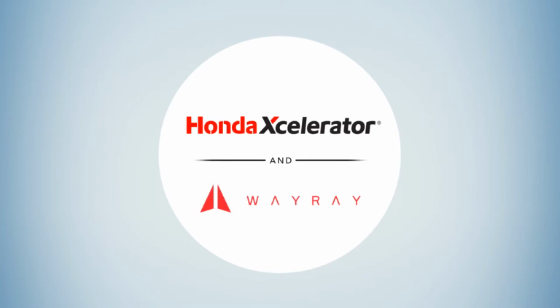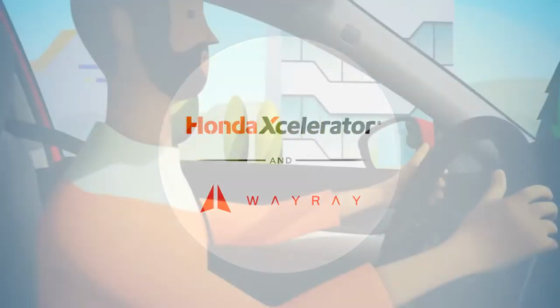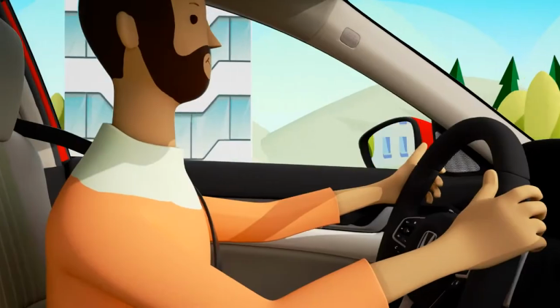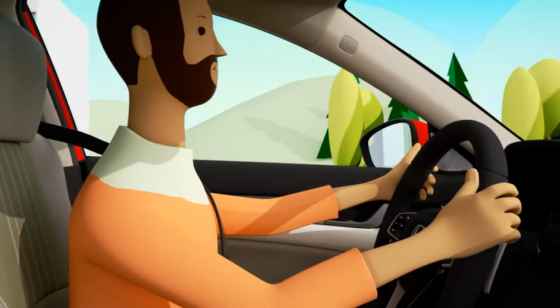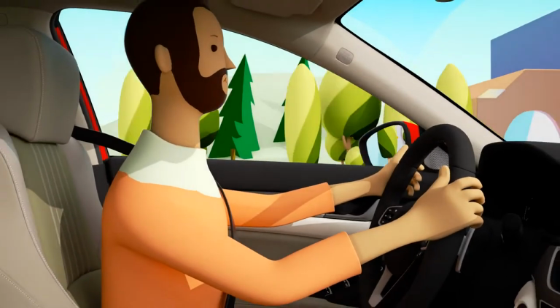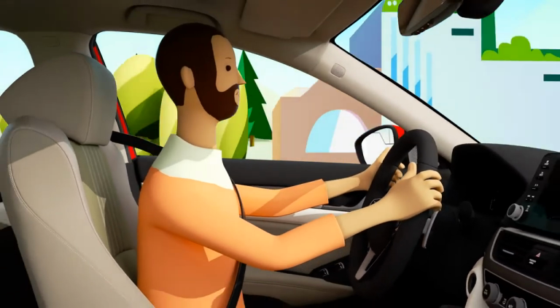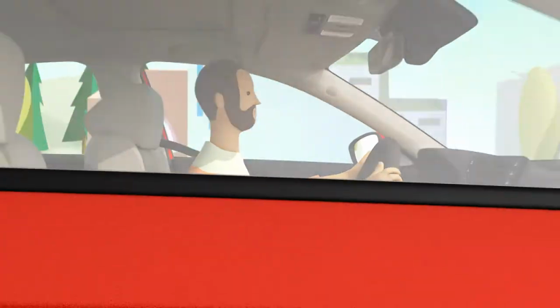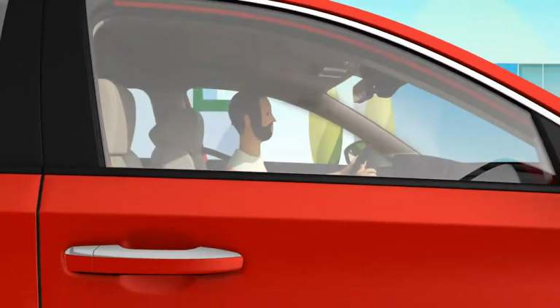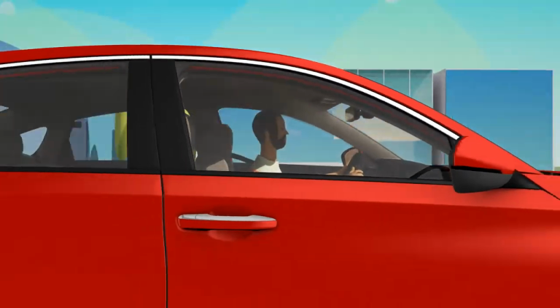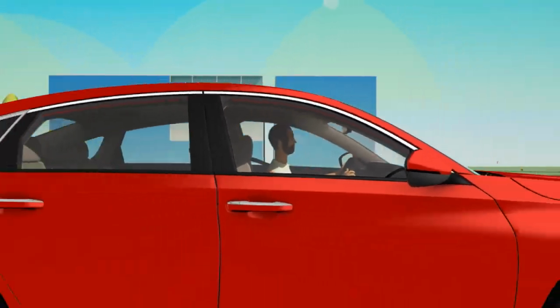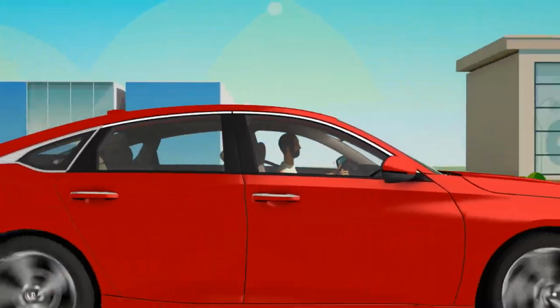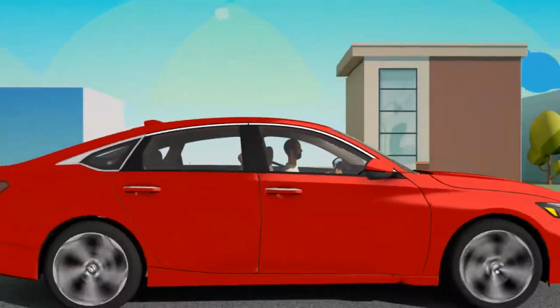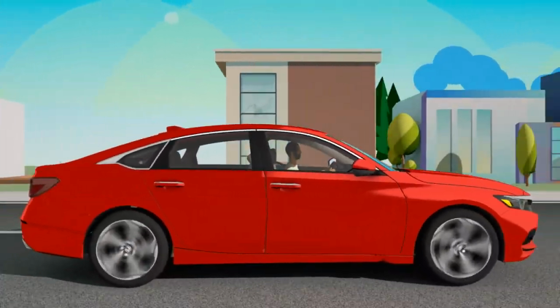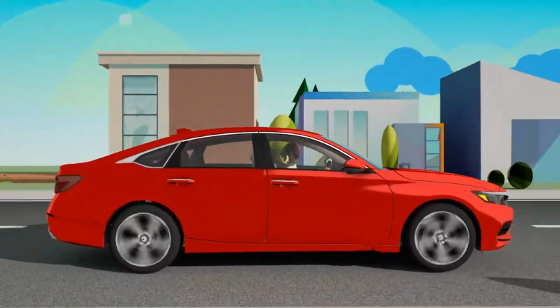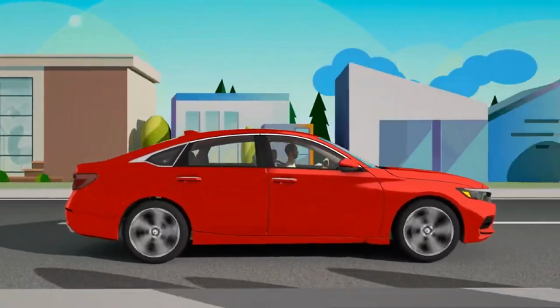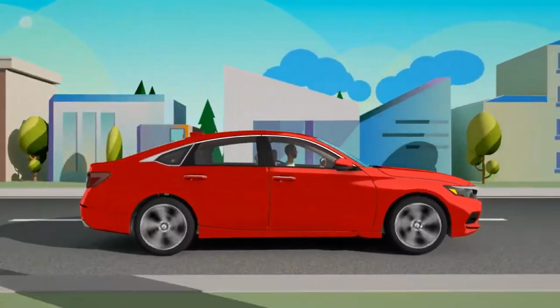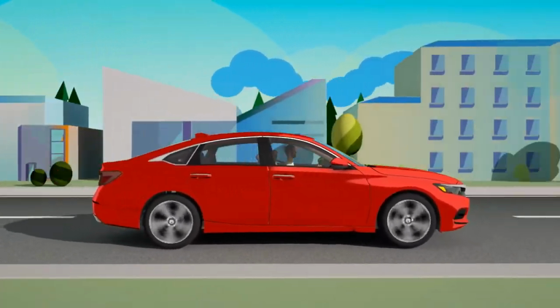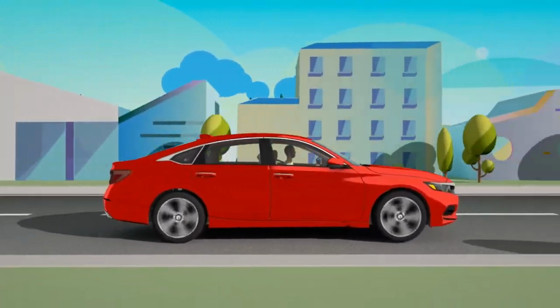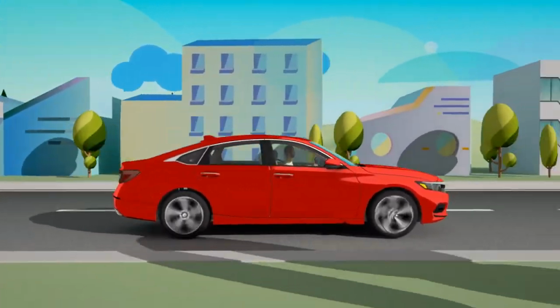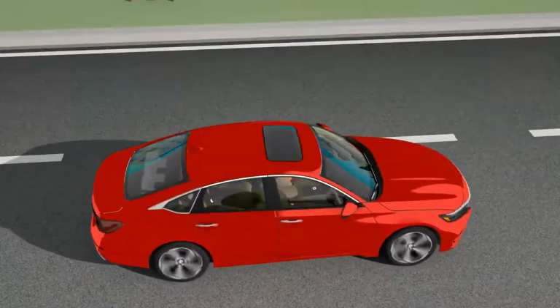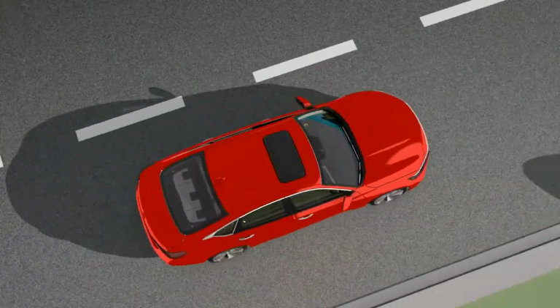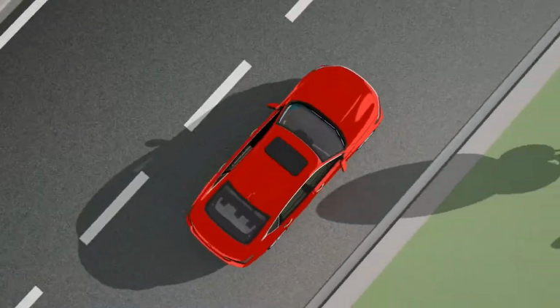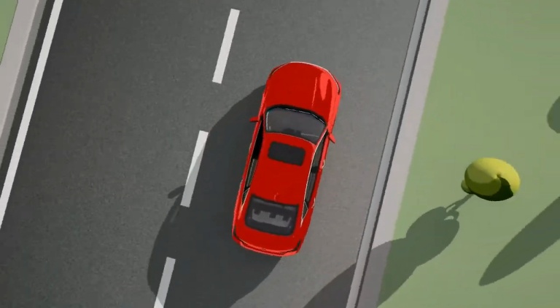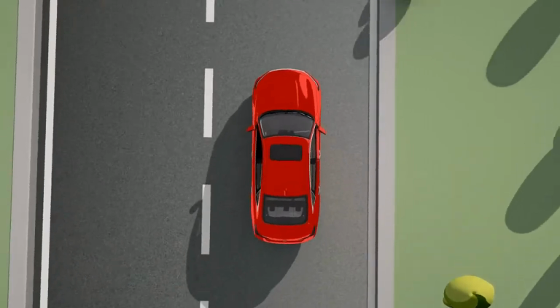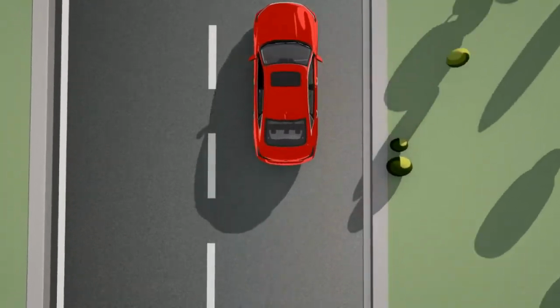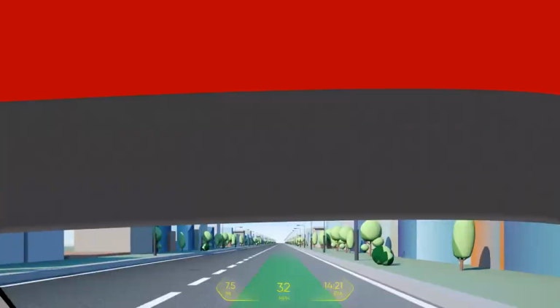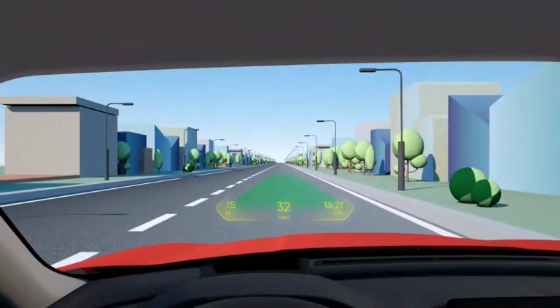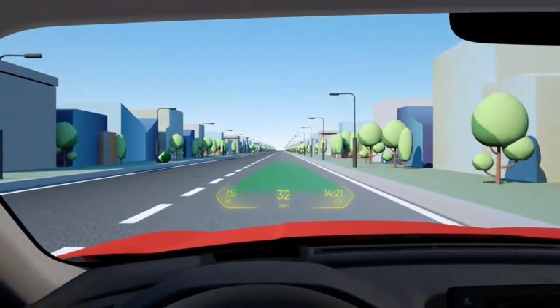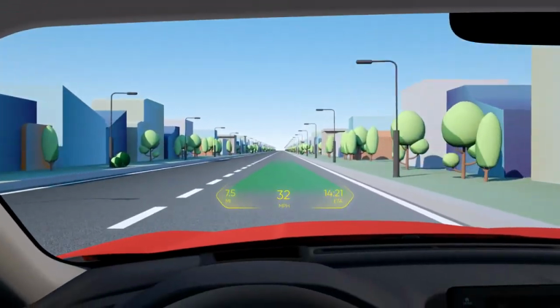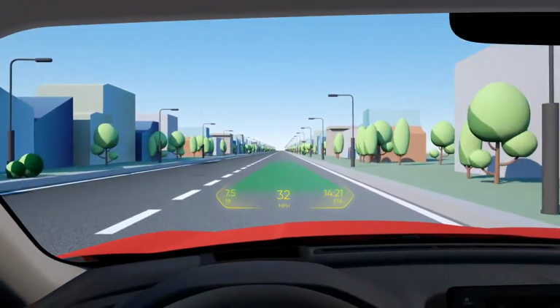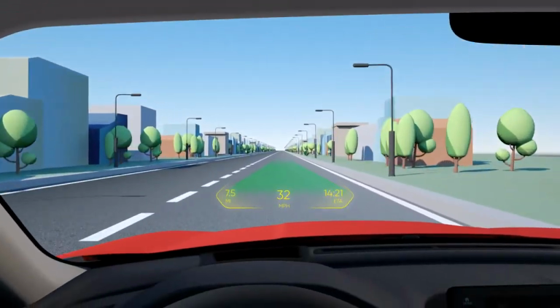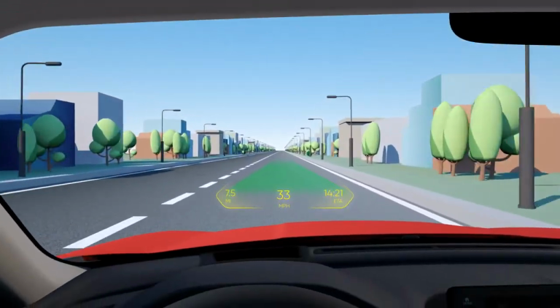For years, we've been navigating in essentially the same way. Even as our car's head-up displays have evolved, they continue to operate using similar technology. But that's all about to change.